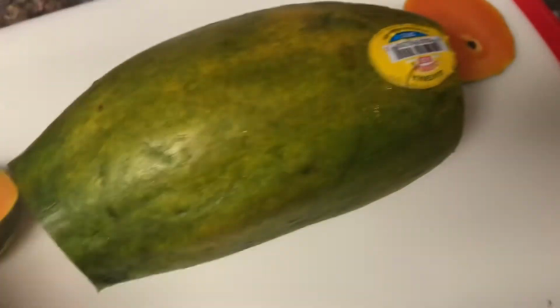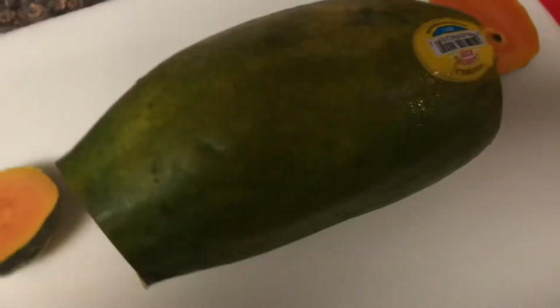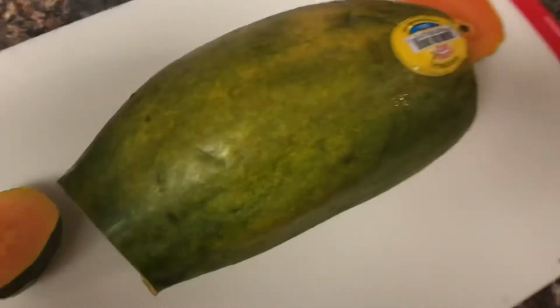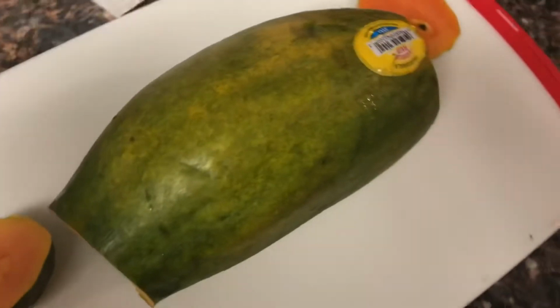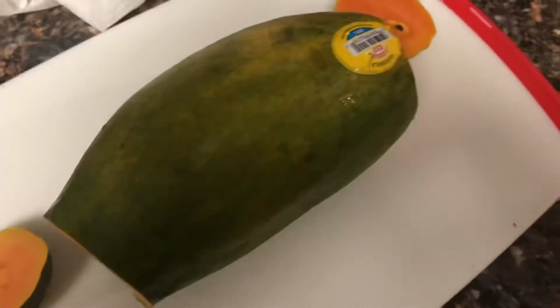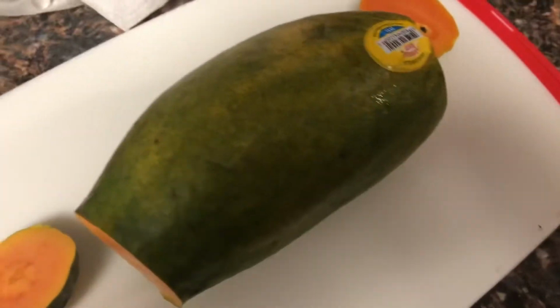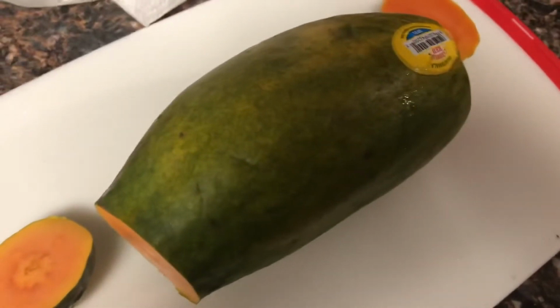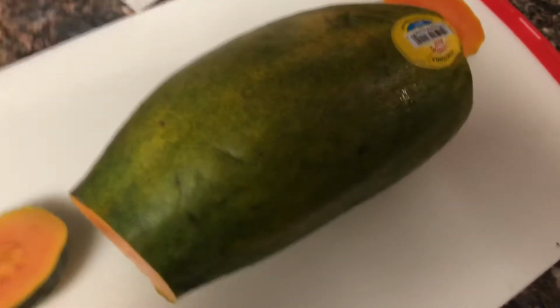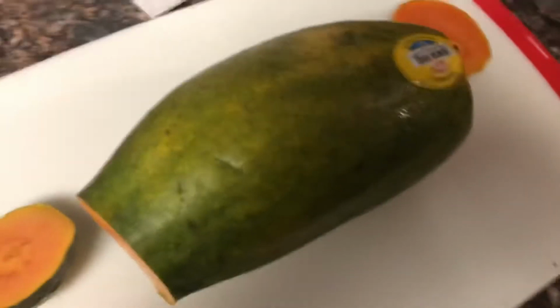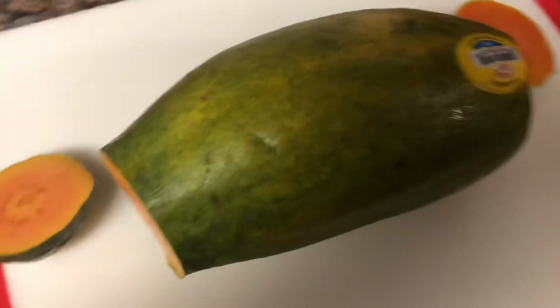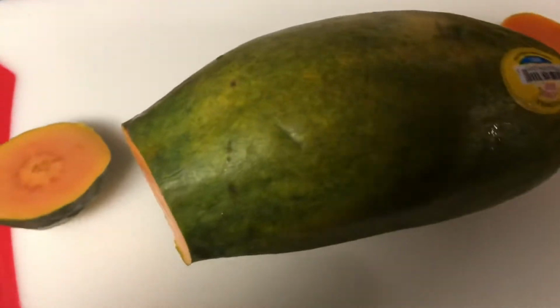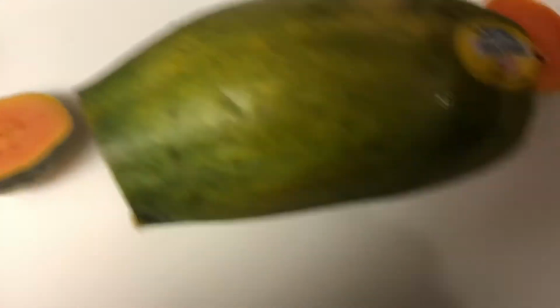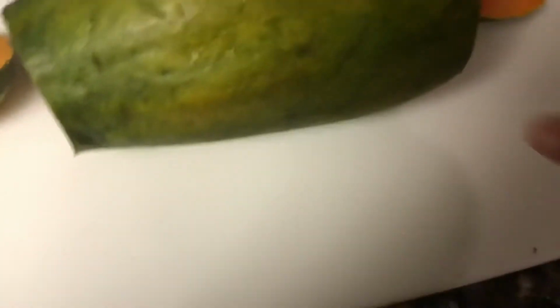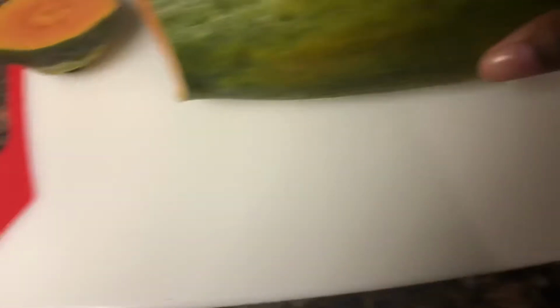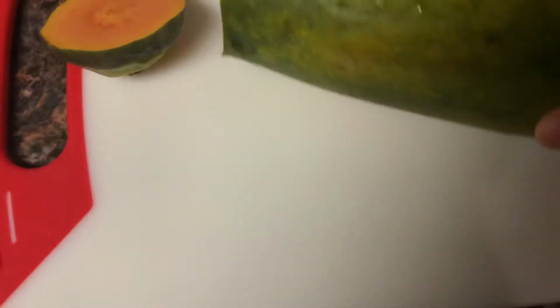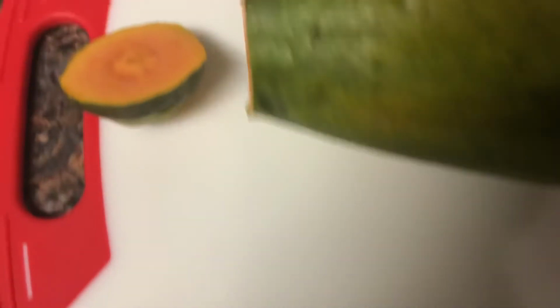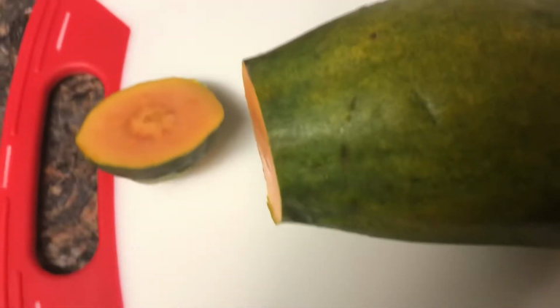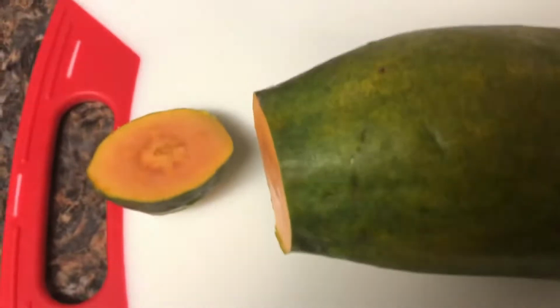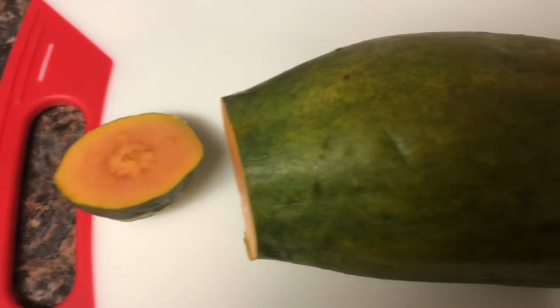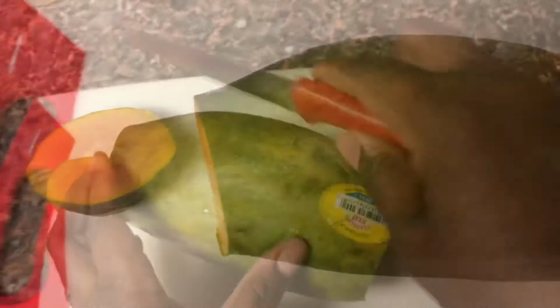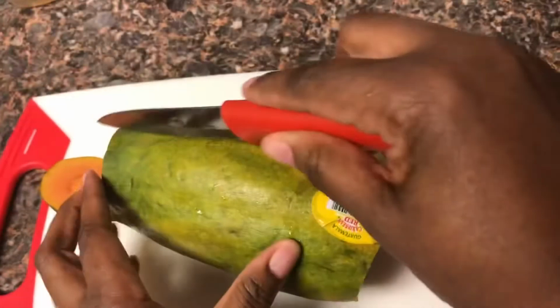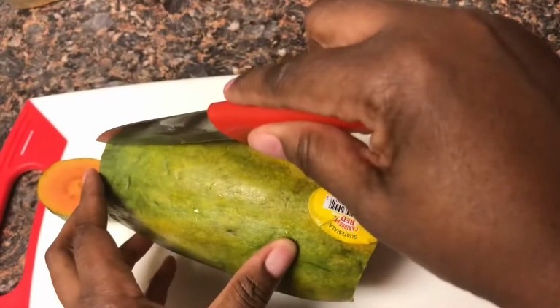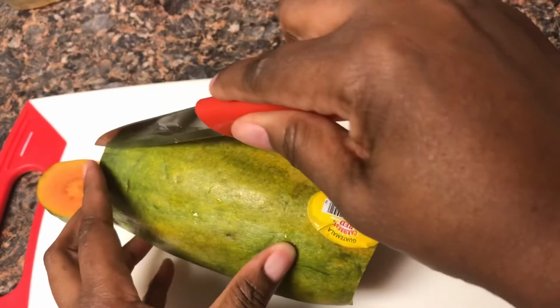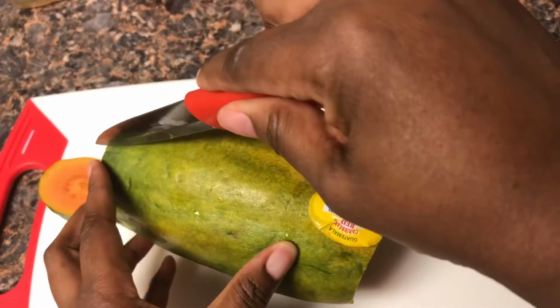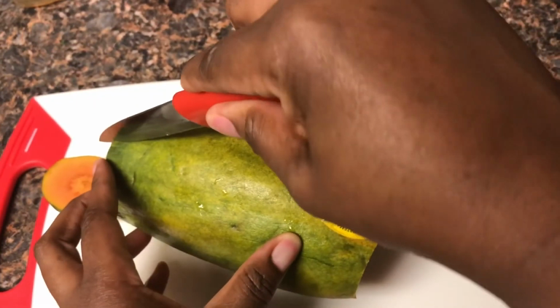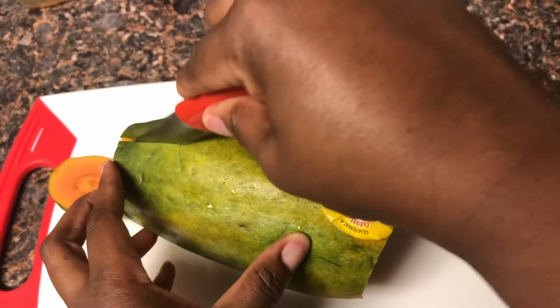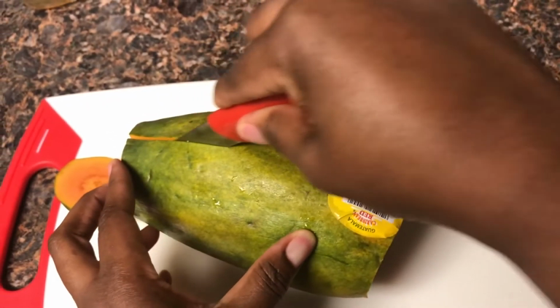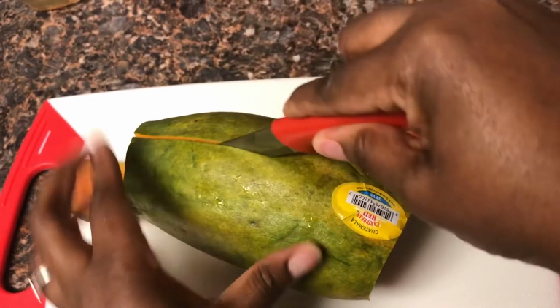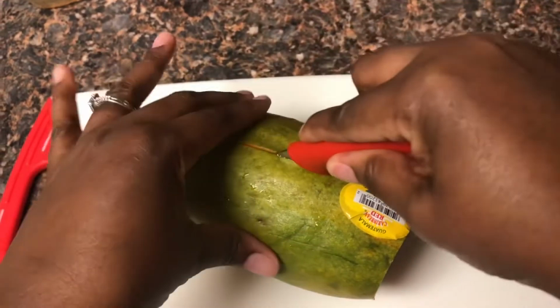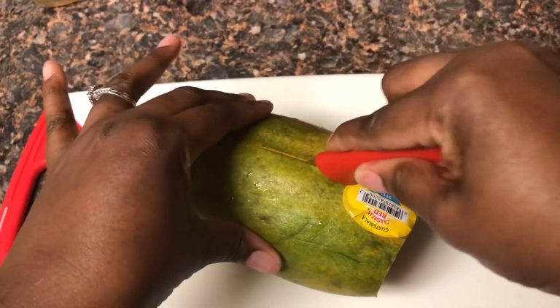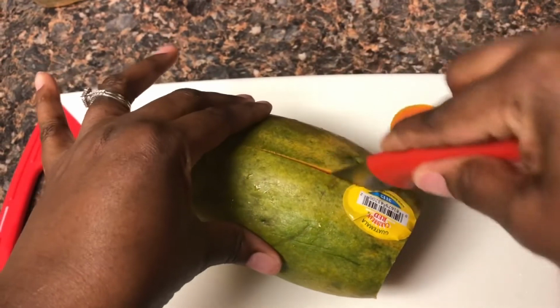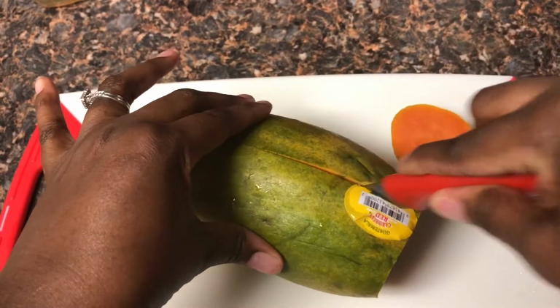Papaya gives you potassium and also helps reduce cancer risk. So let's cut this open and see what we have here.